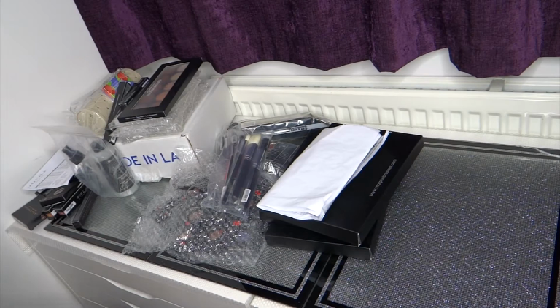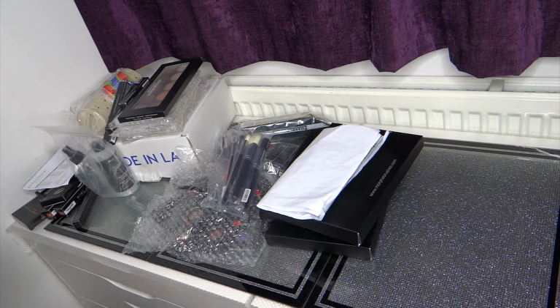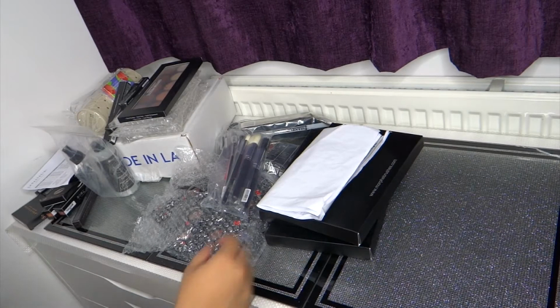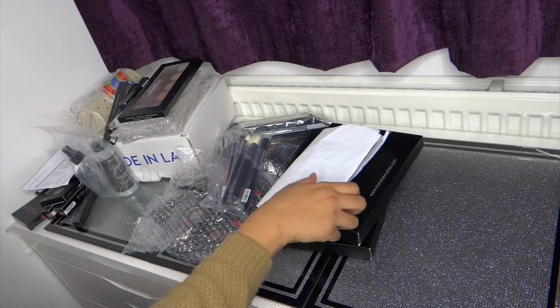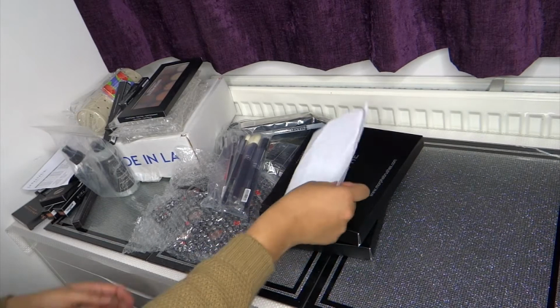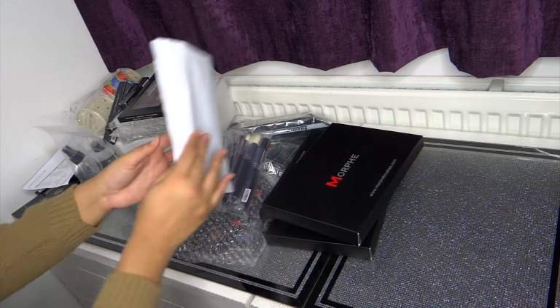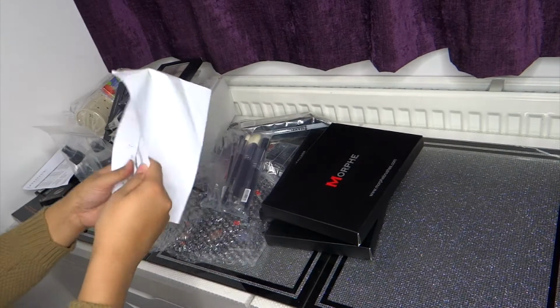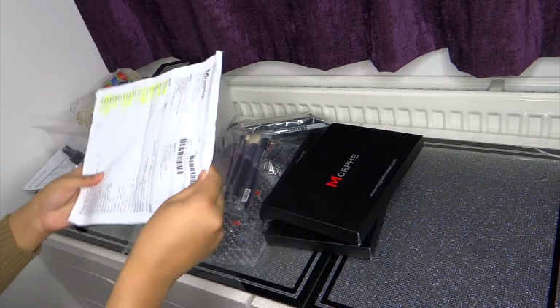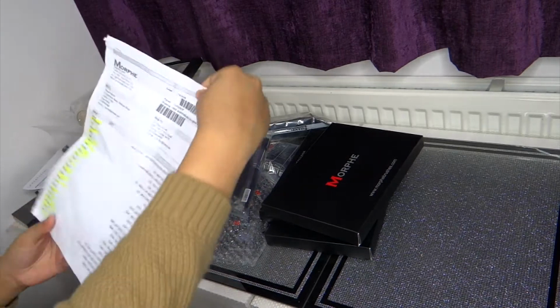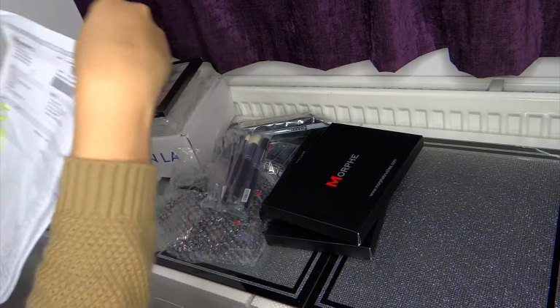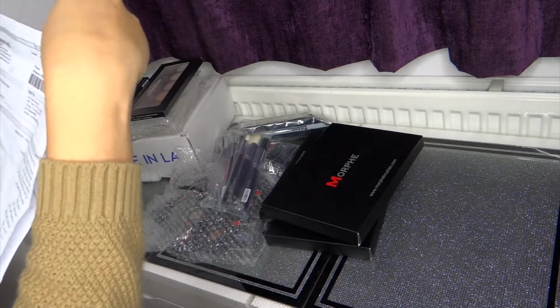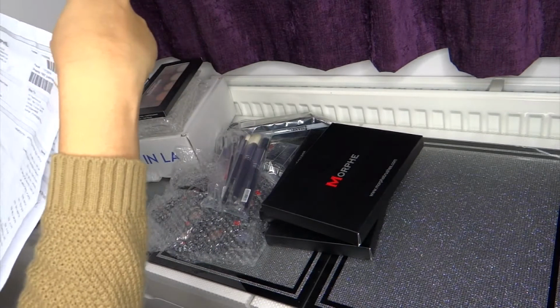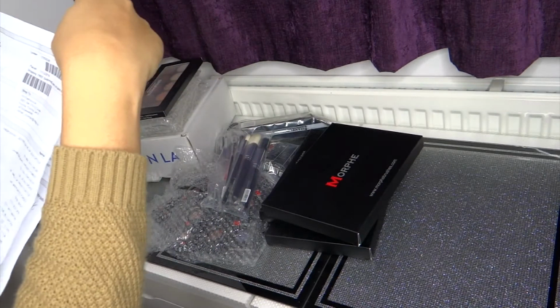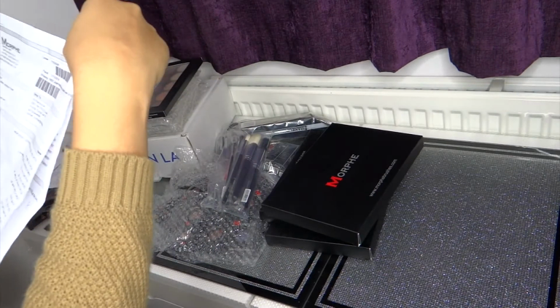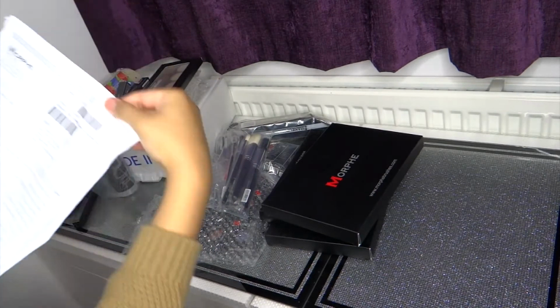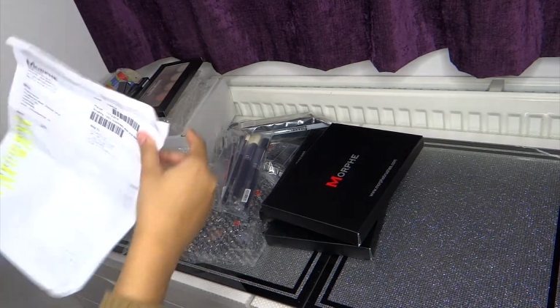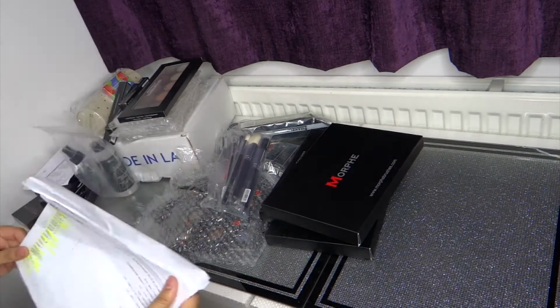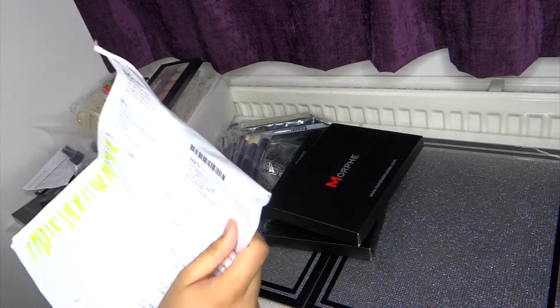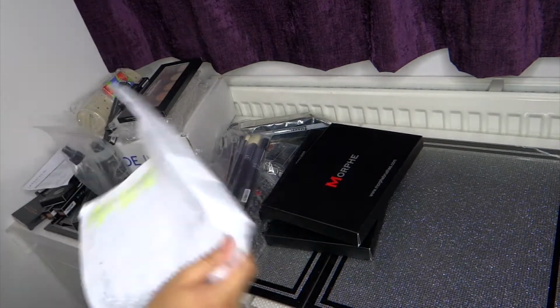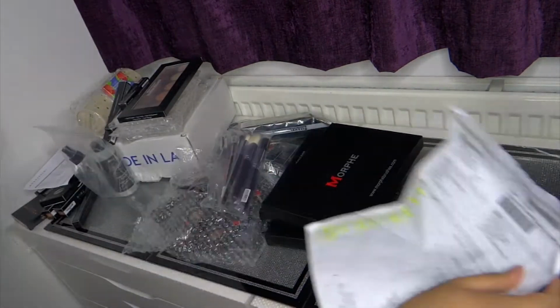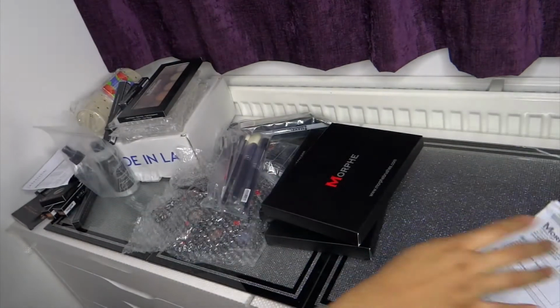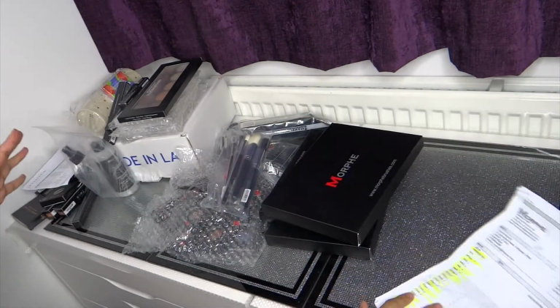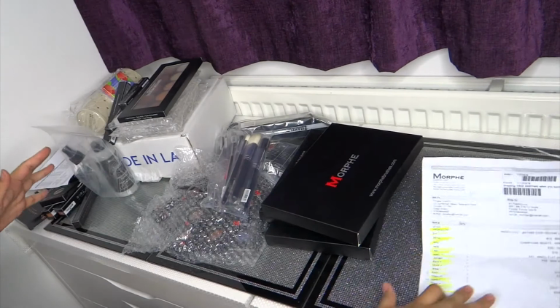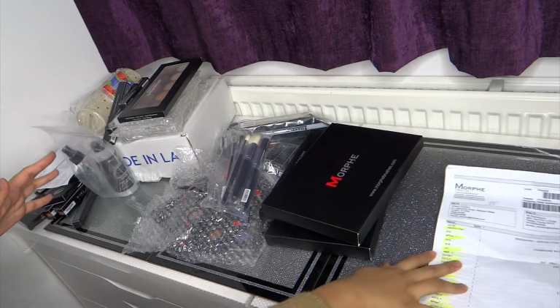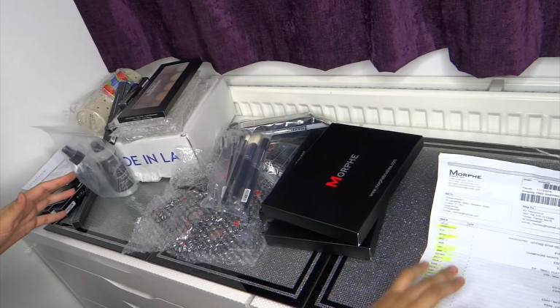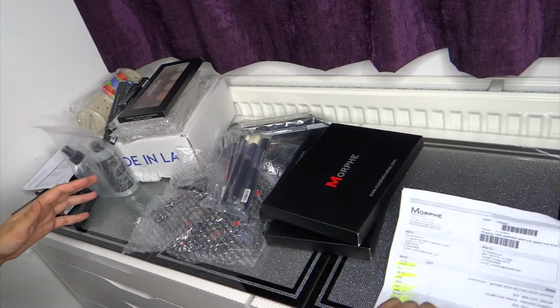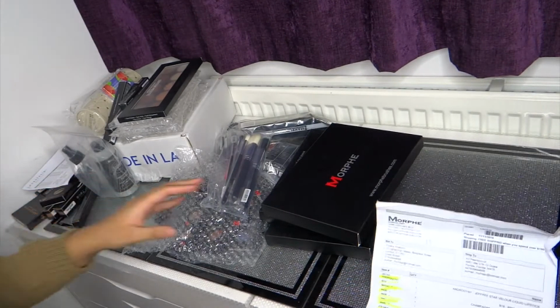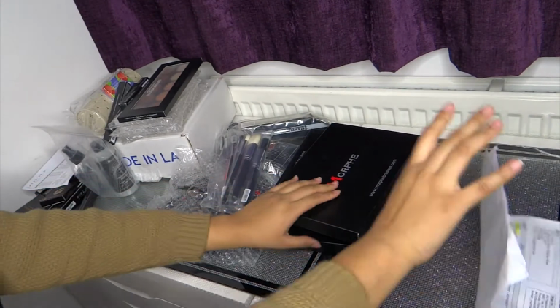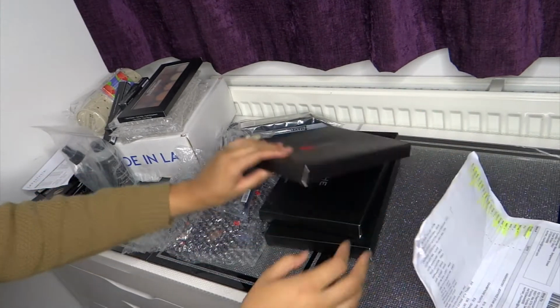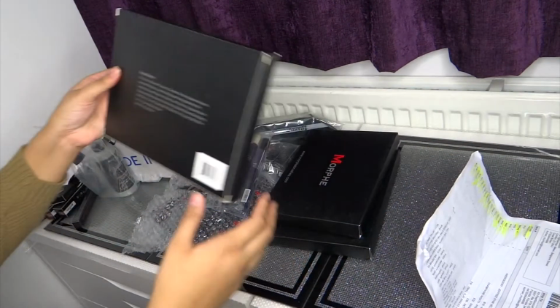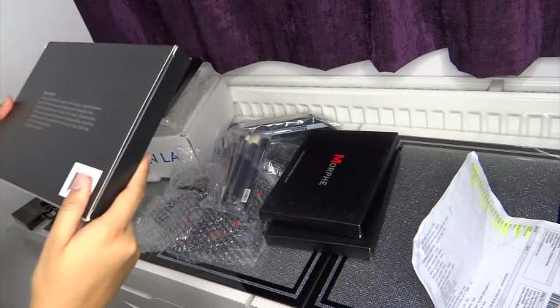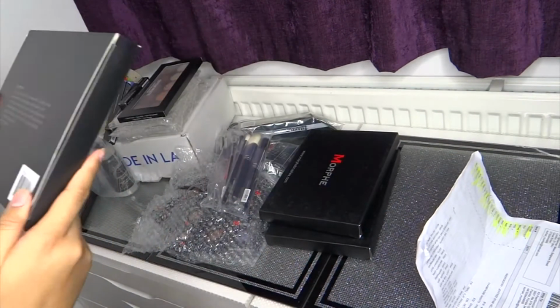Hi guys, we're going to be doing an unboxing today. Let's start with the Morpho palette. These are all items that I bought from the US, so let's look at the palettes first.